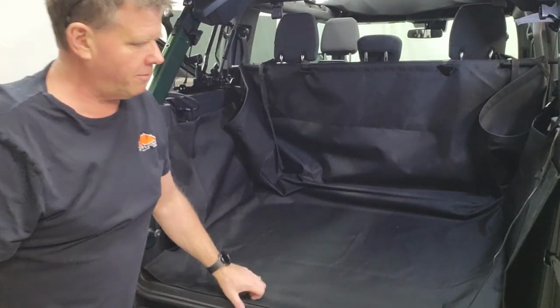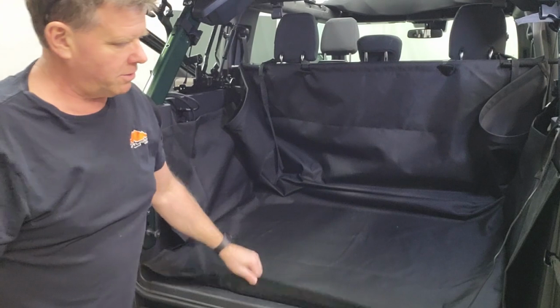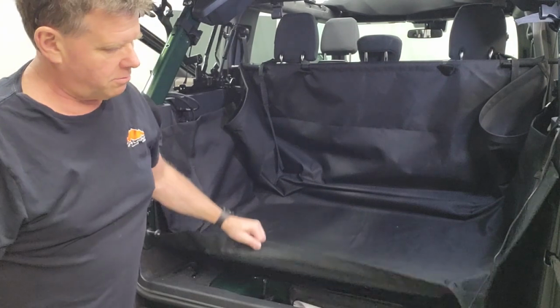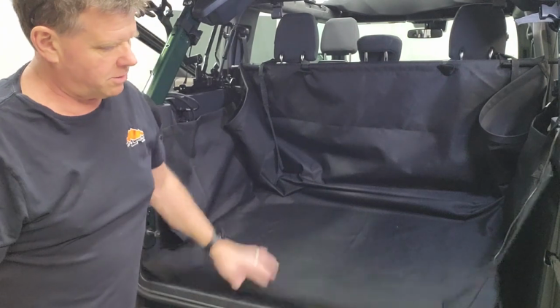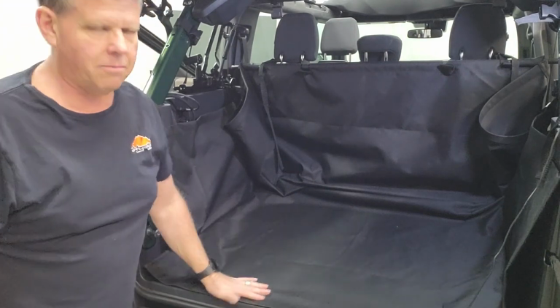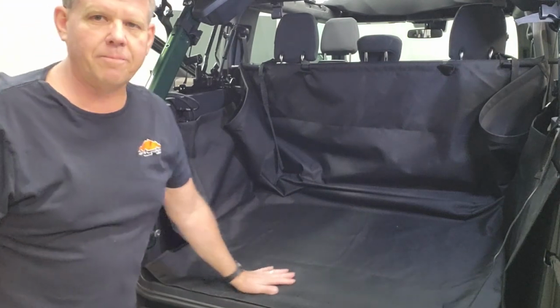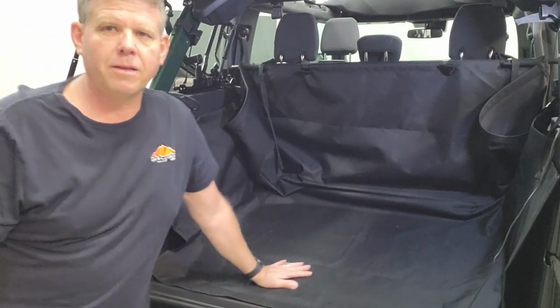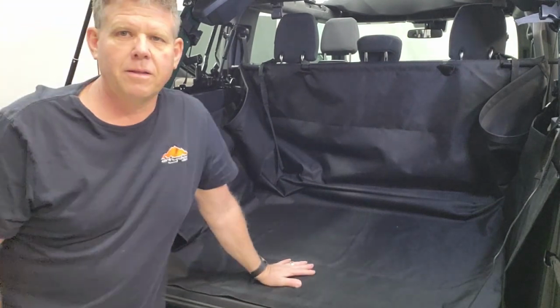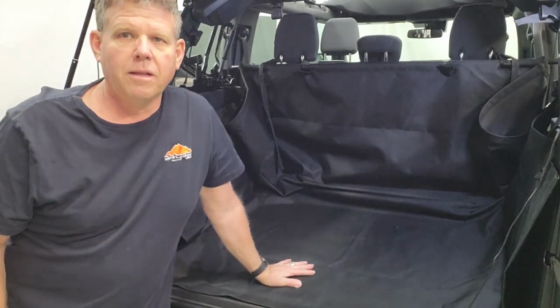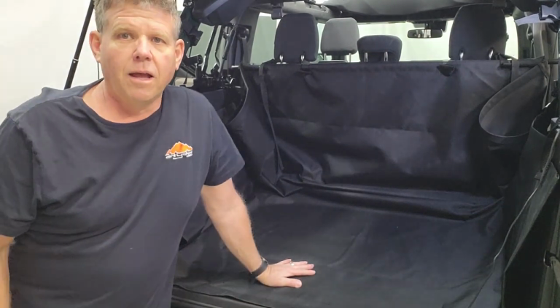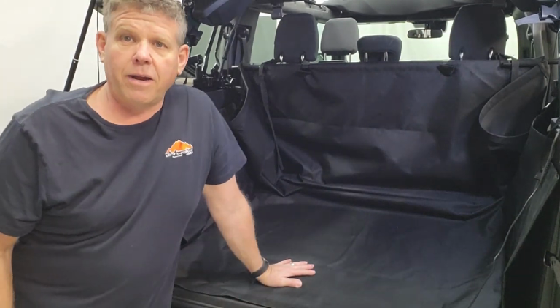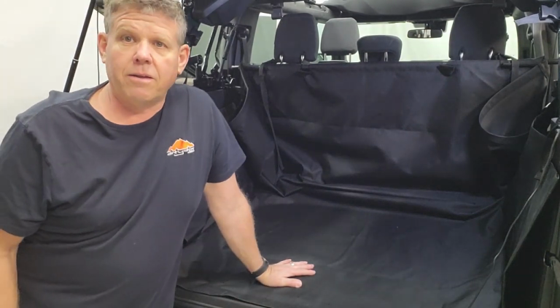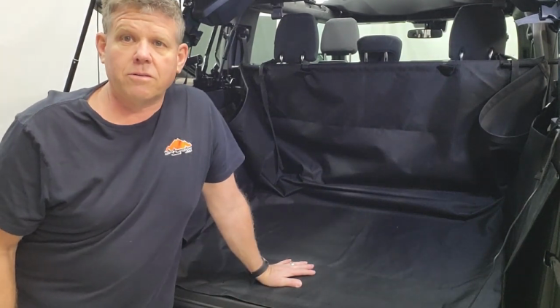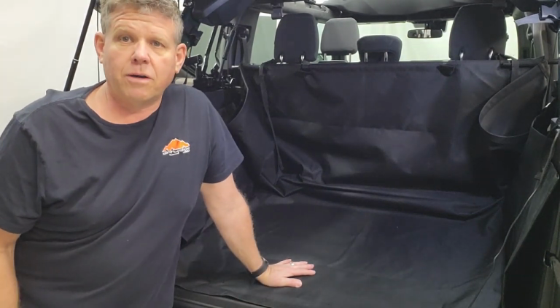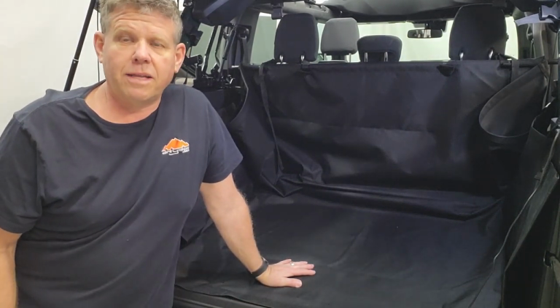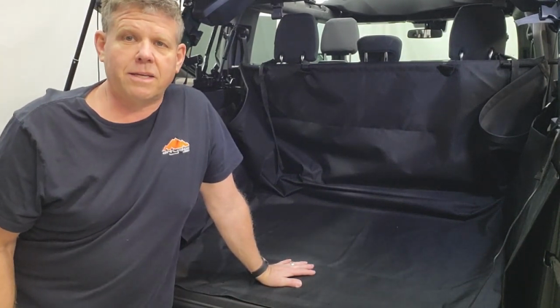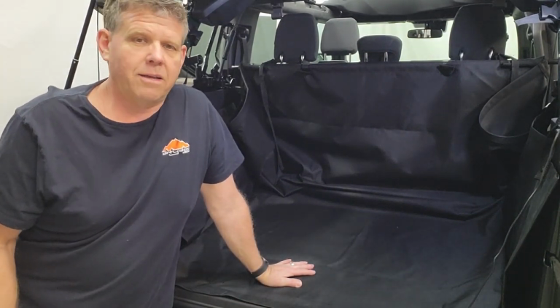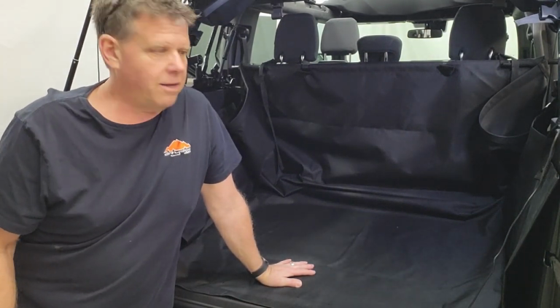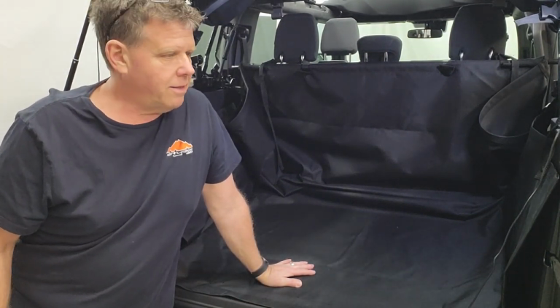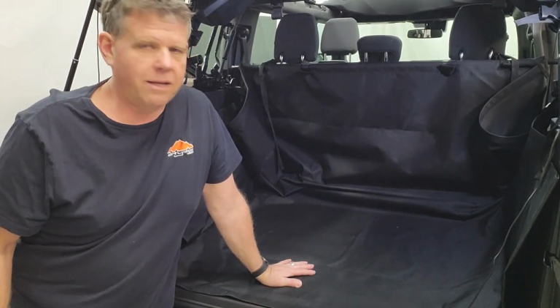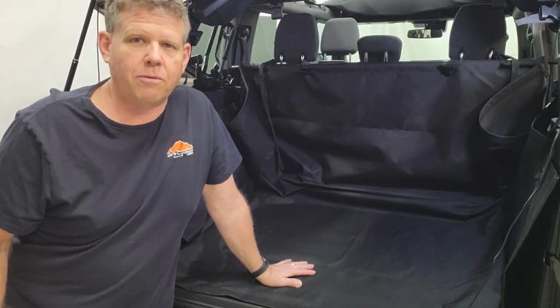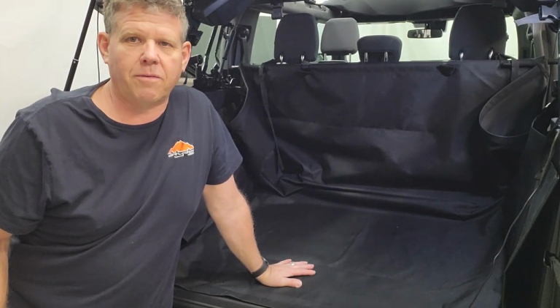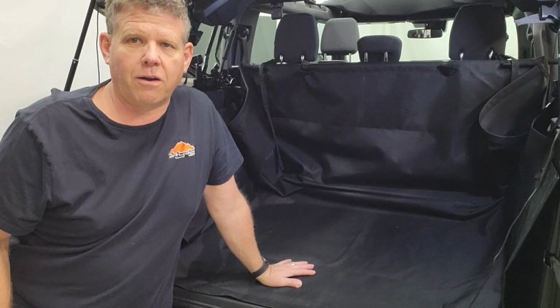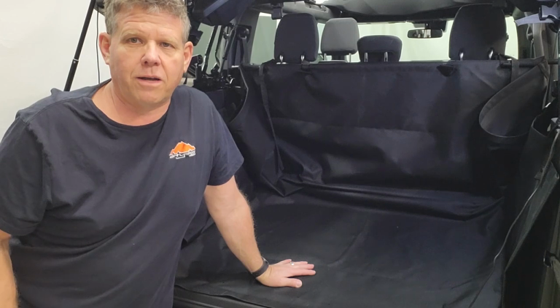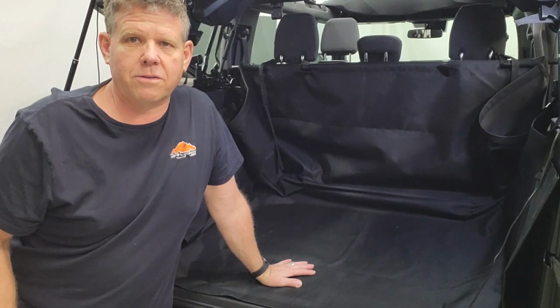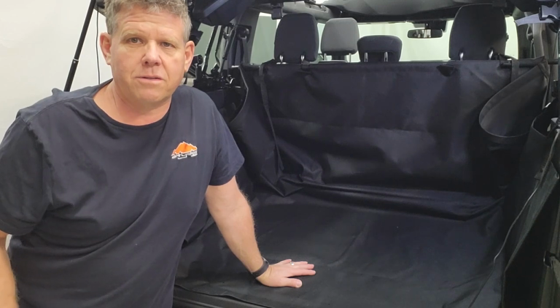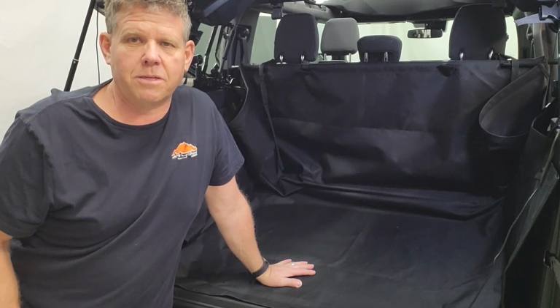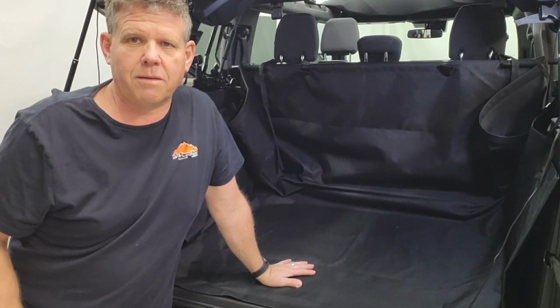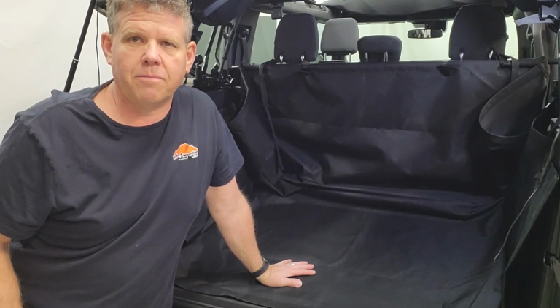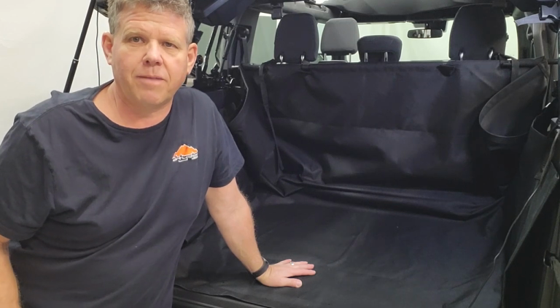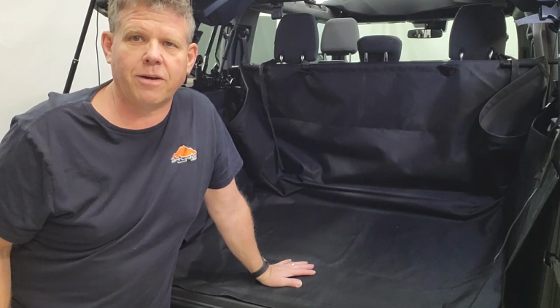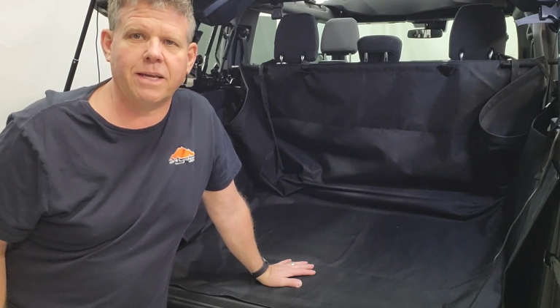So that's it — take a look at our cargo liners and see what you think about them. Have a great day!